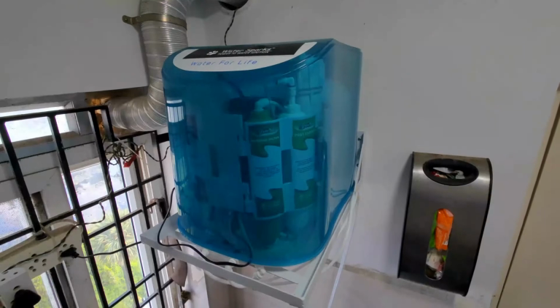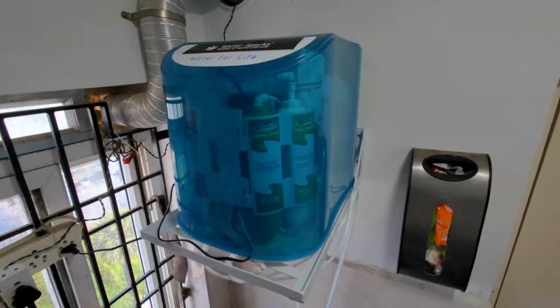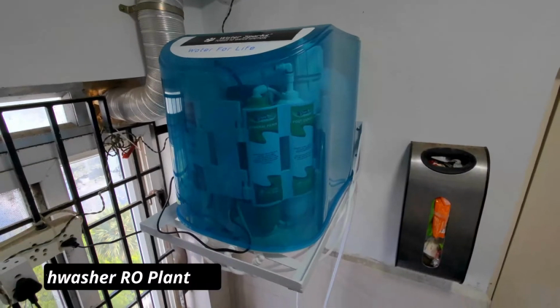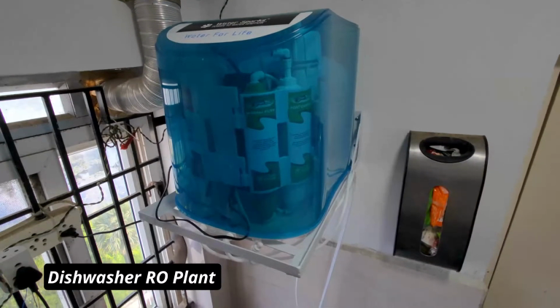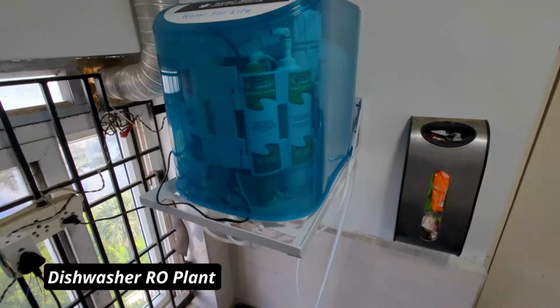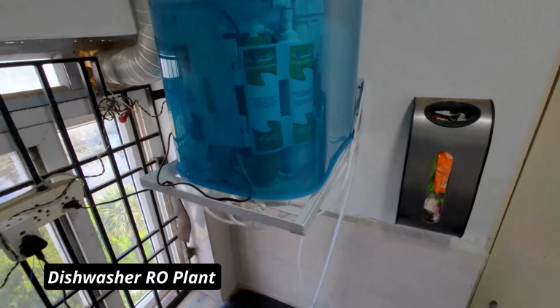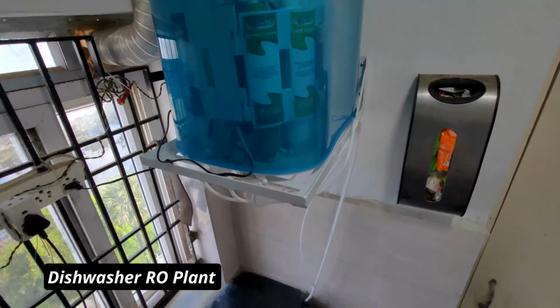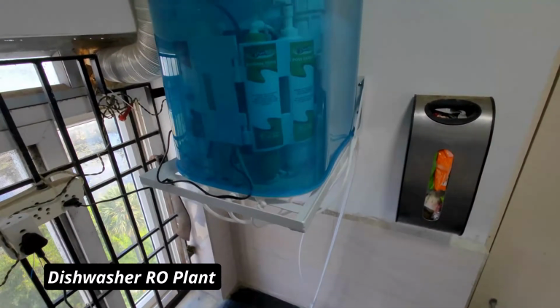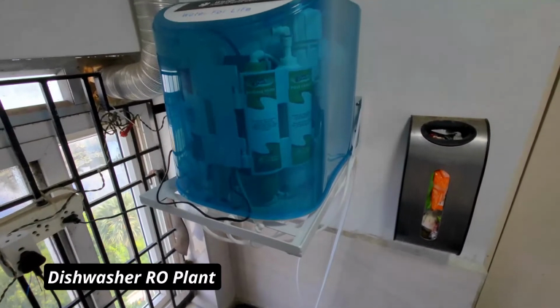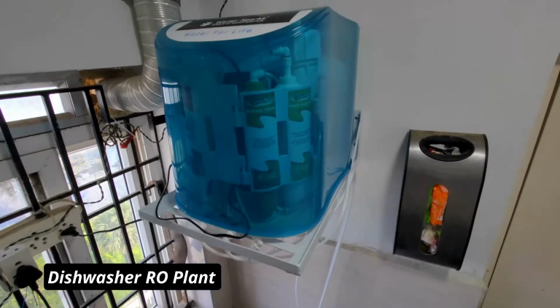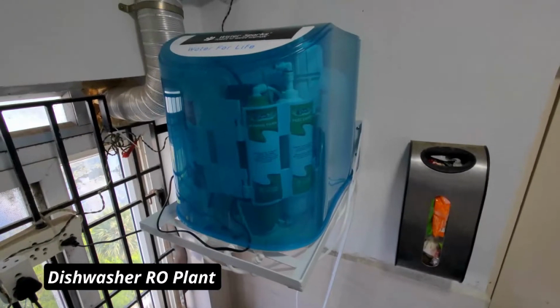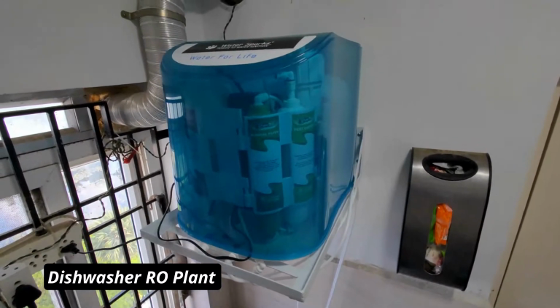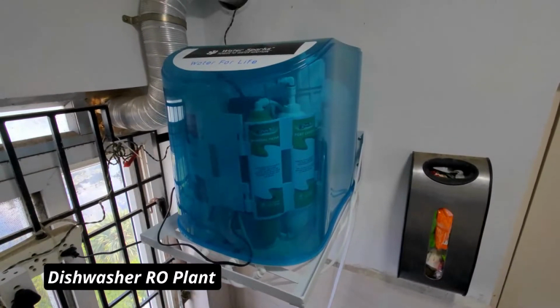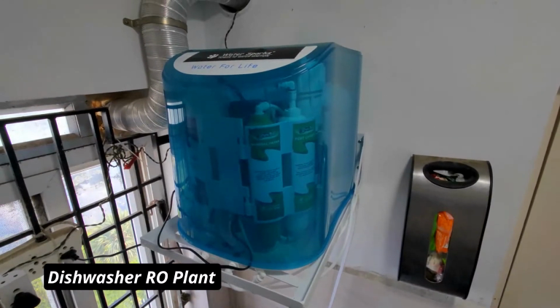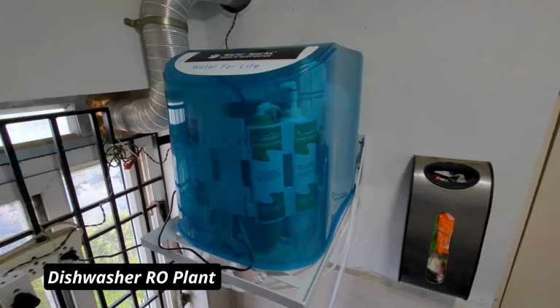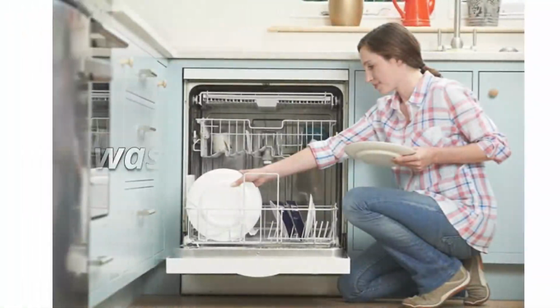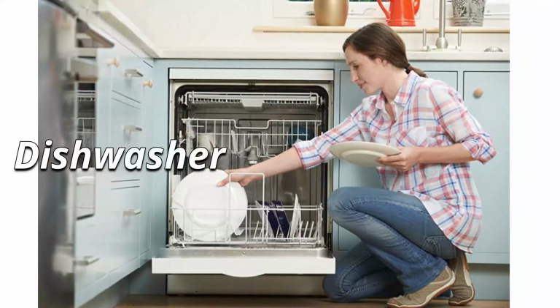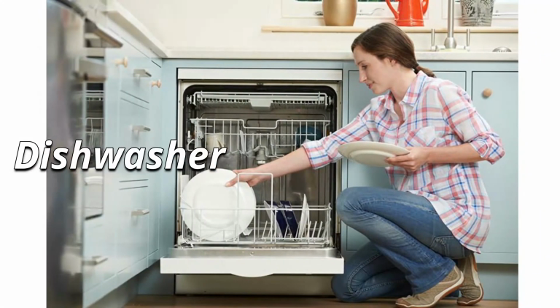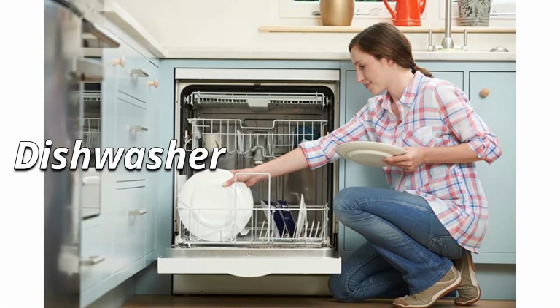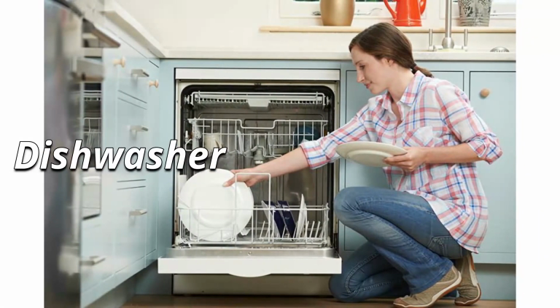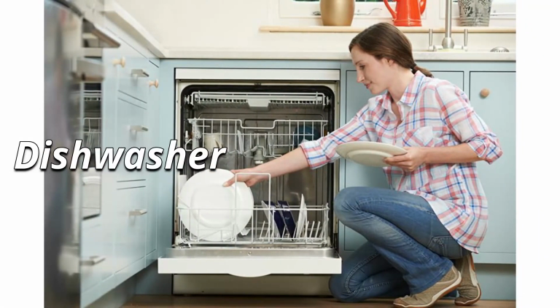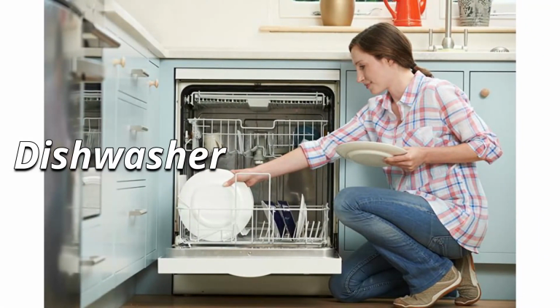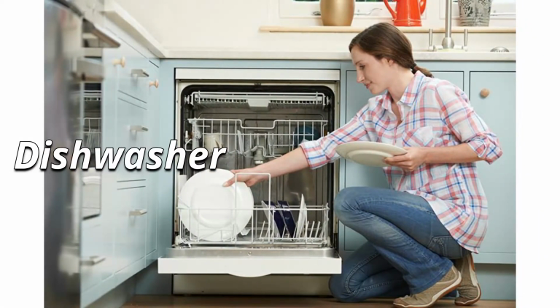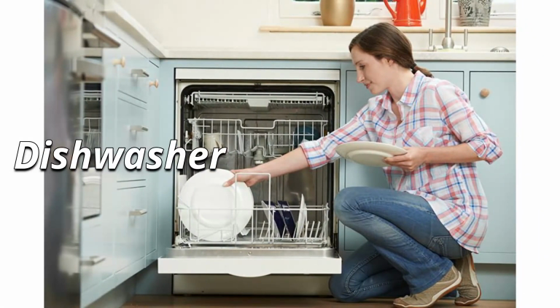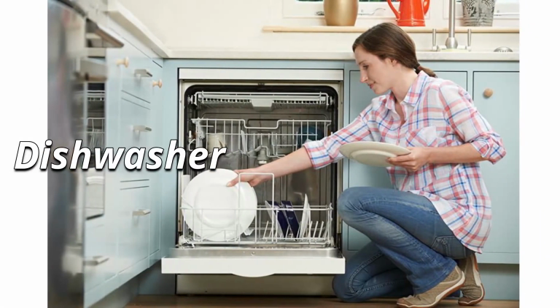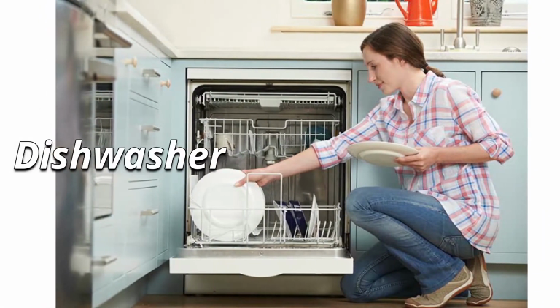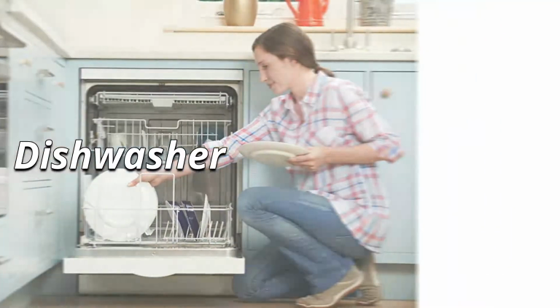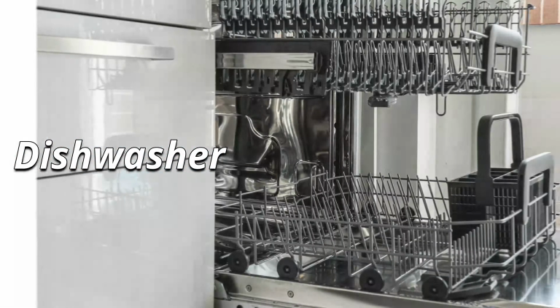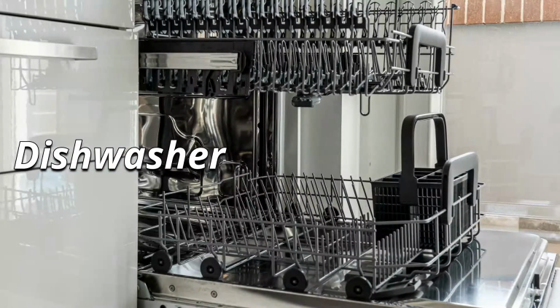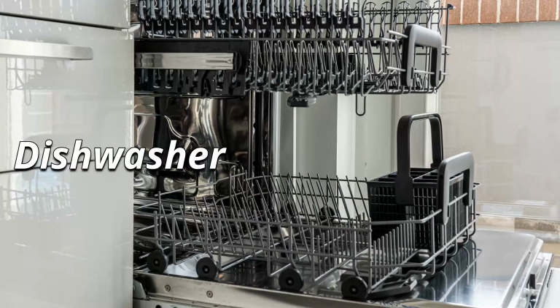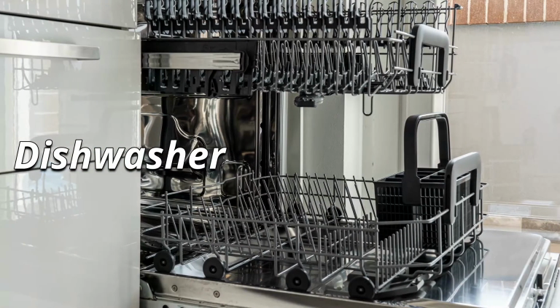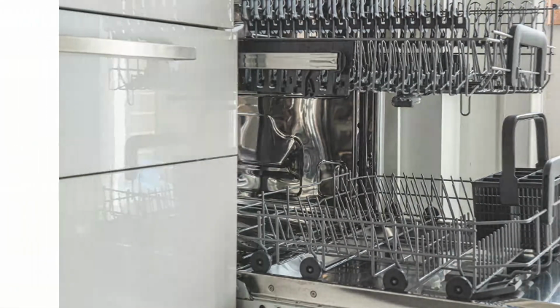The best option is to go for an RO plant. So we have designed an RO plant which is specially made for the dishwasher. Let's go inside the video and see how we have installed the unit.